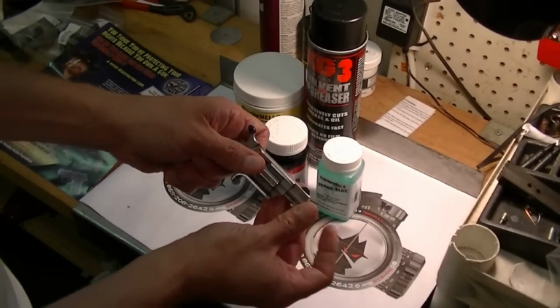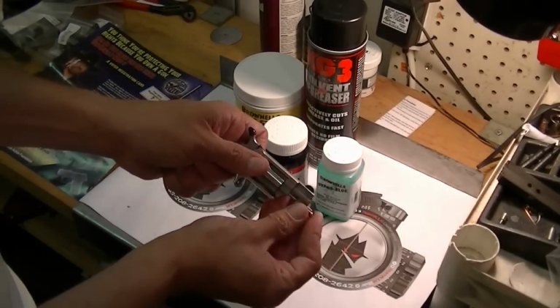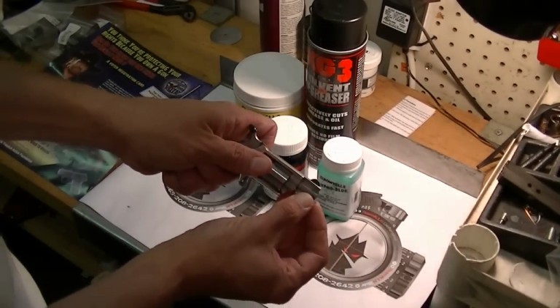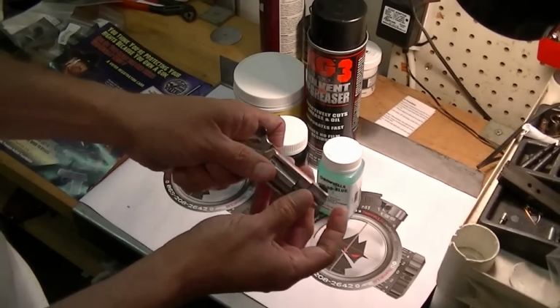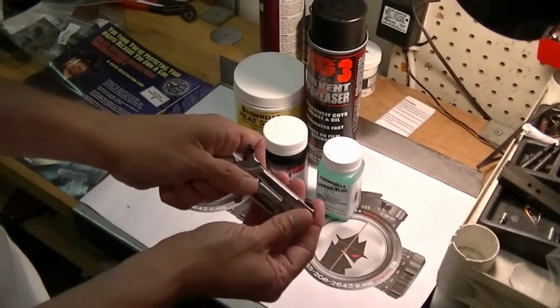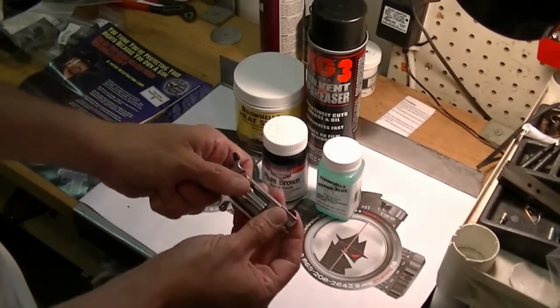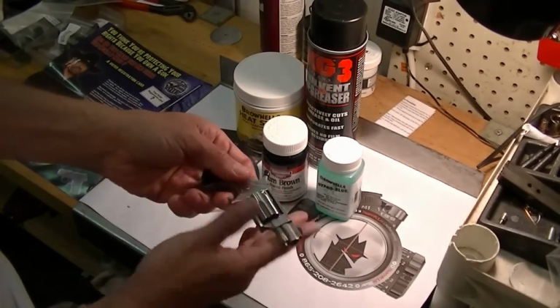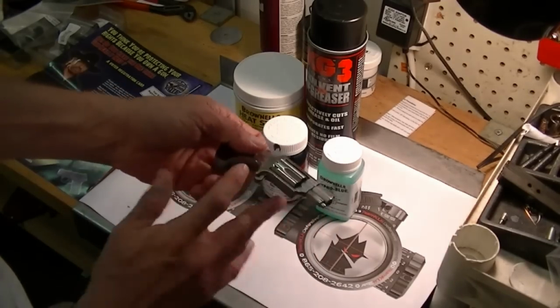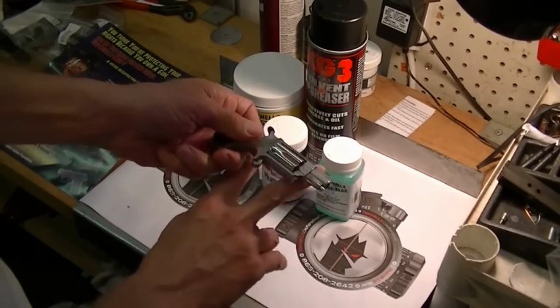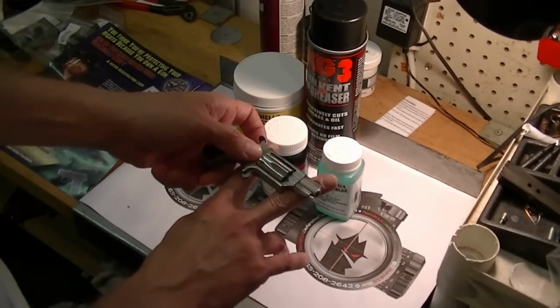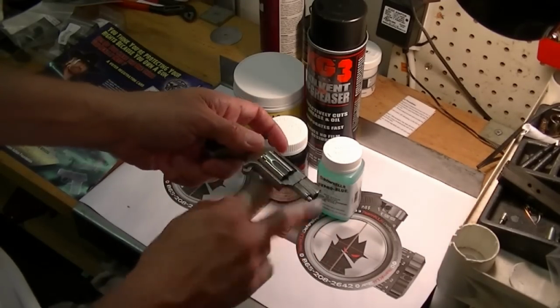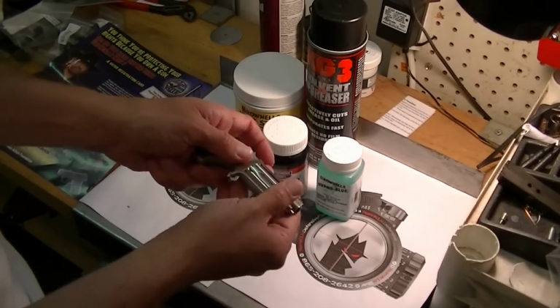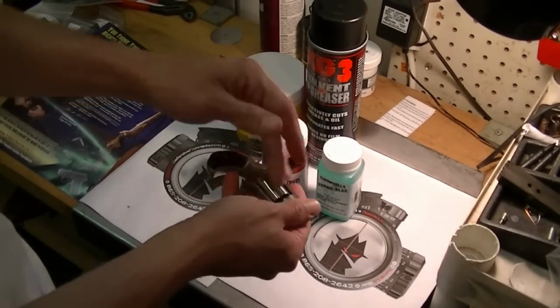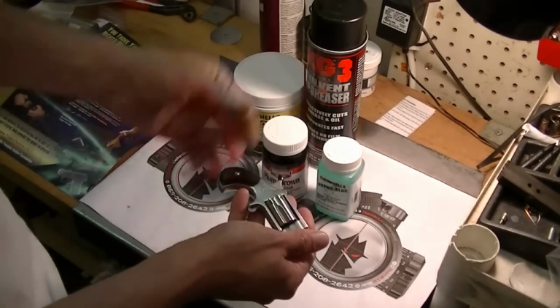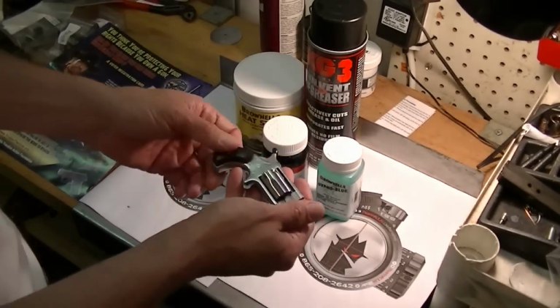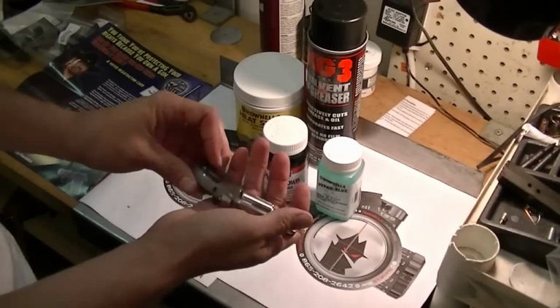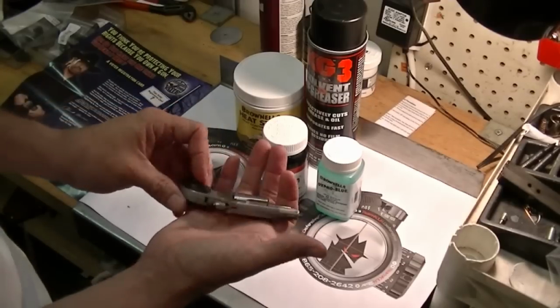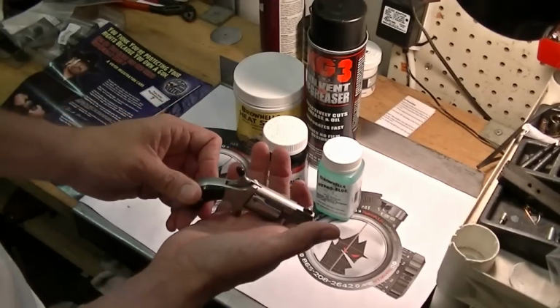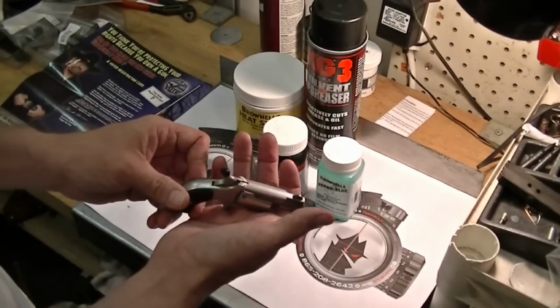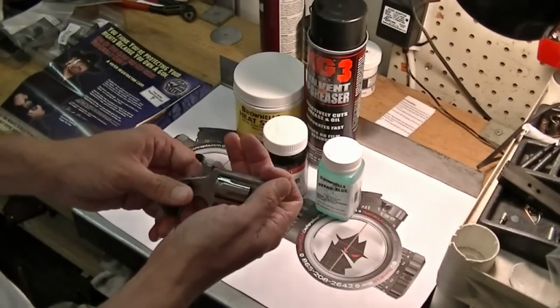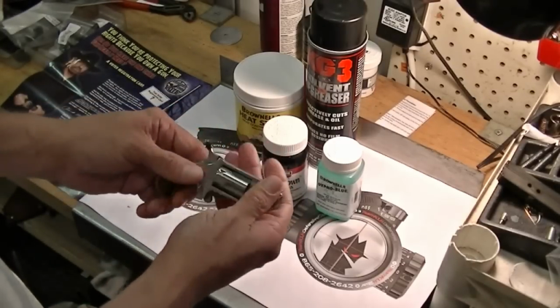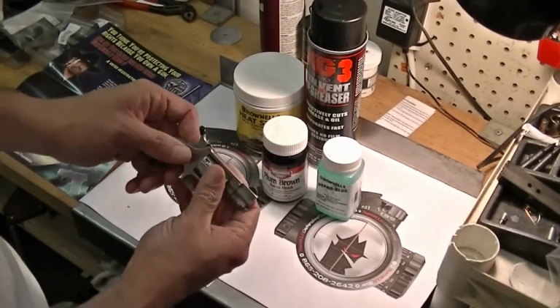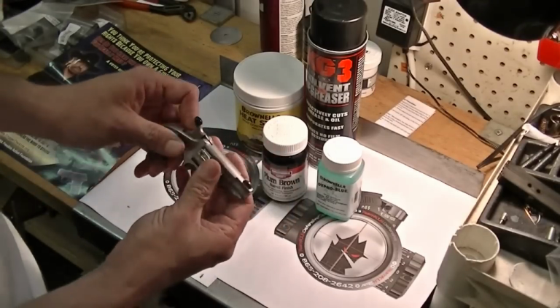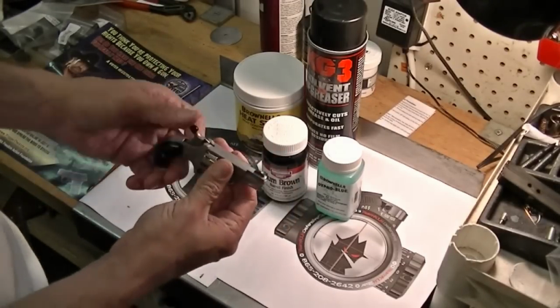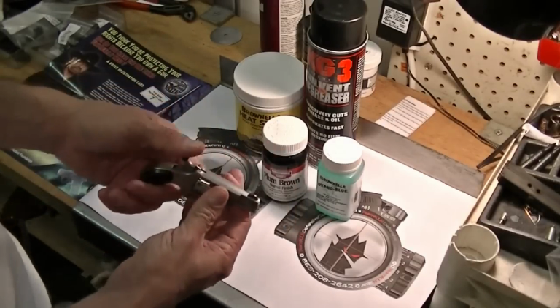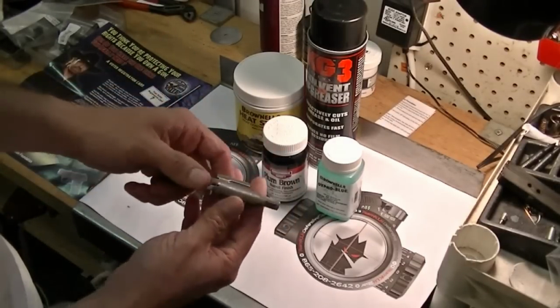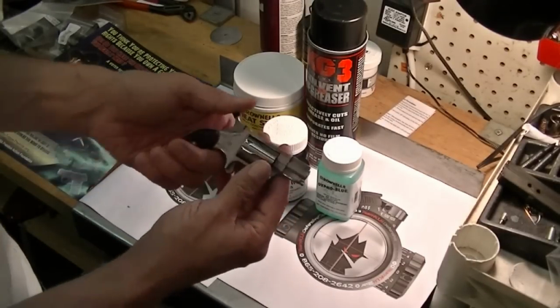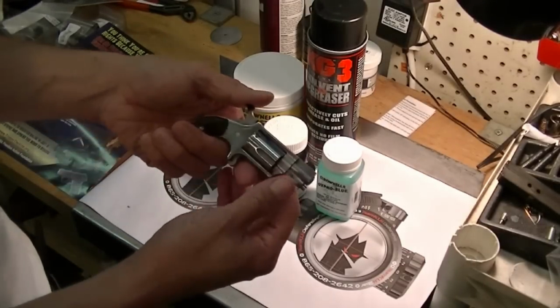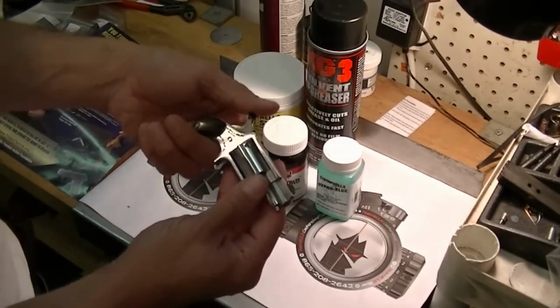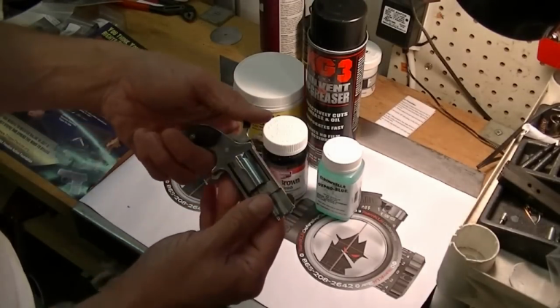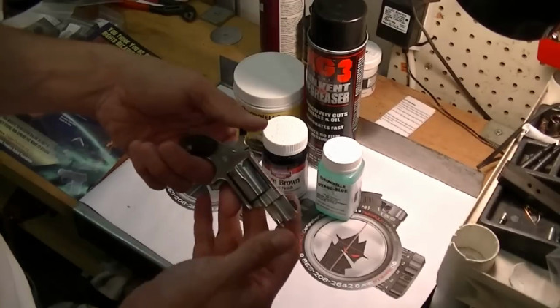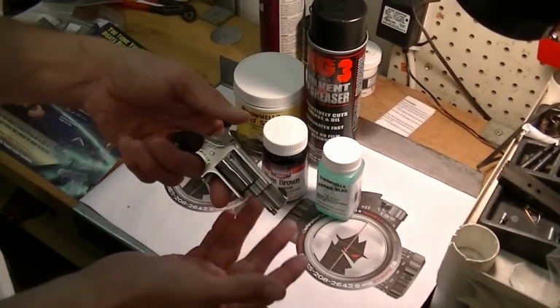I ended up having to pound that out — I had to support it and pound it out with a nylon punch. But this whole thing, it's a pretty snappy little gun. I was very surprised the first time I shot one.